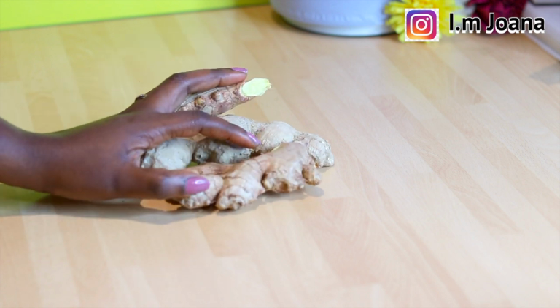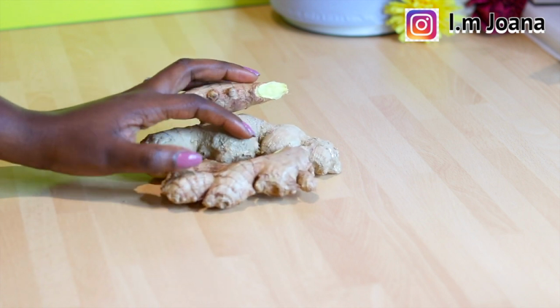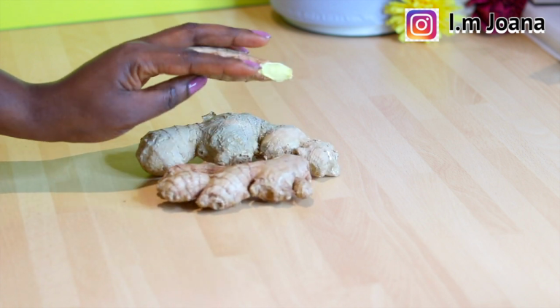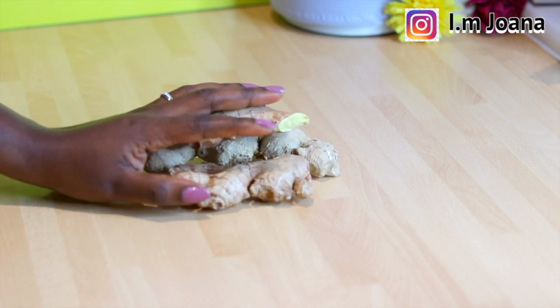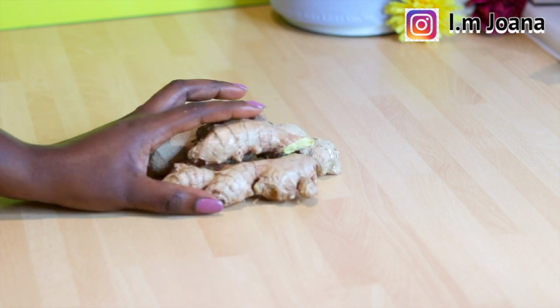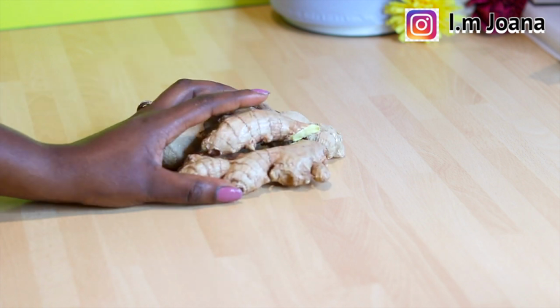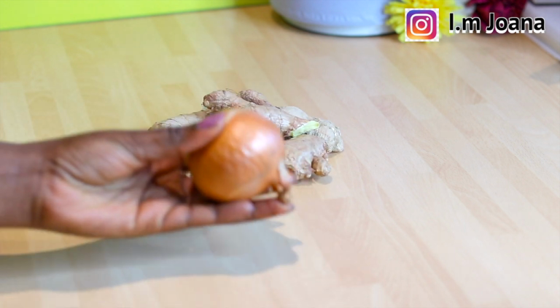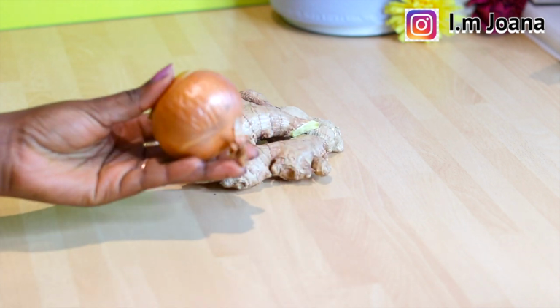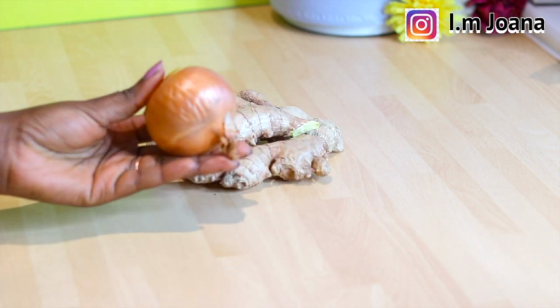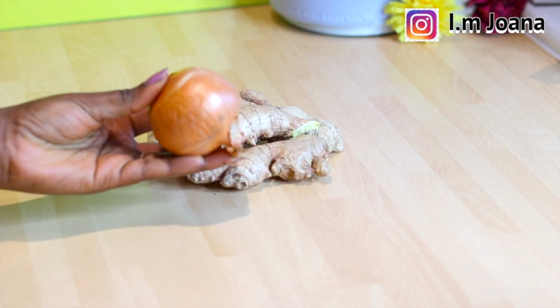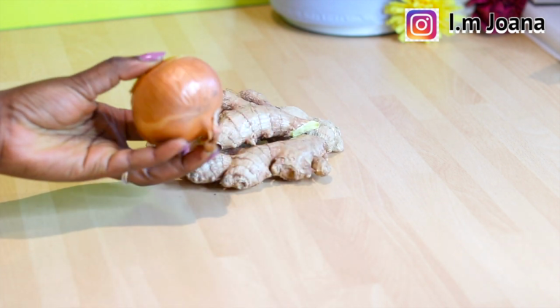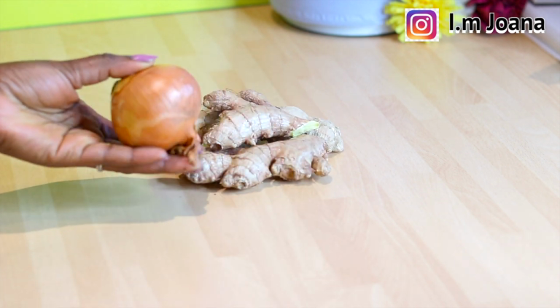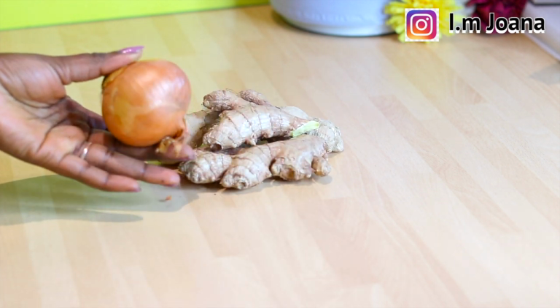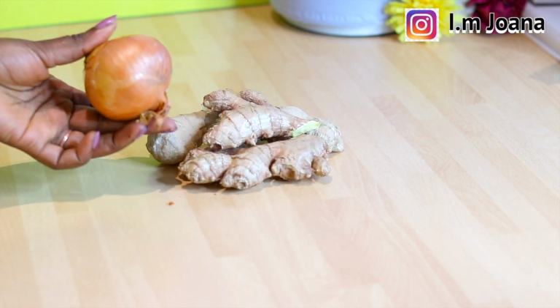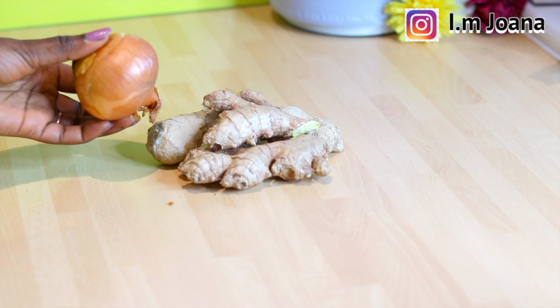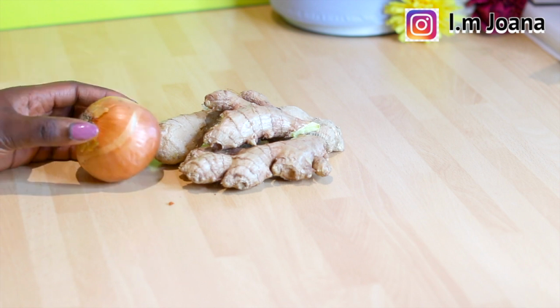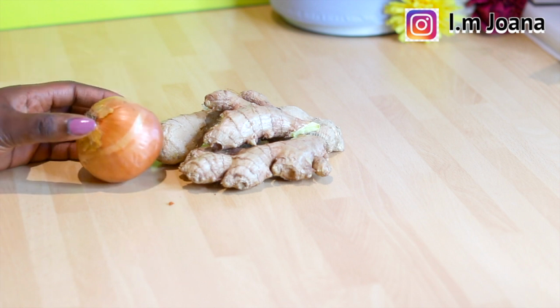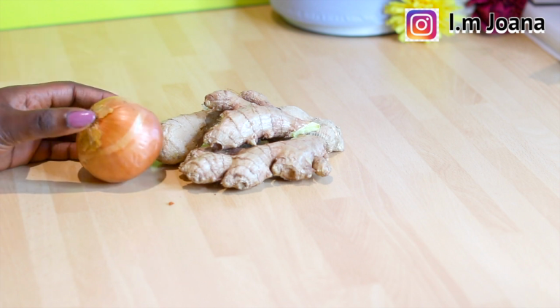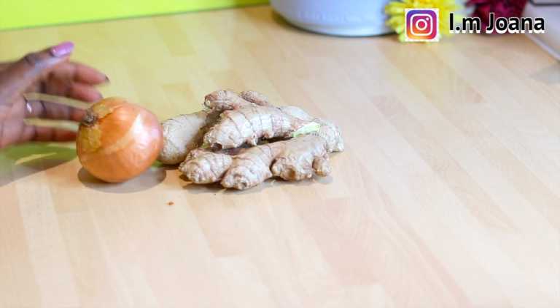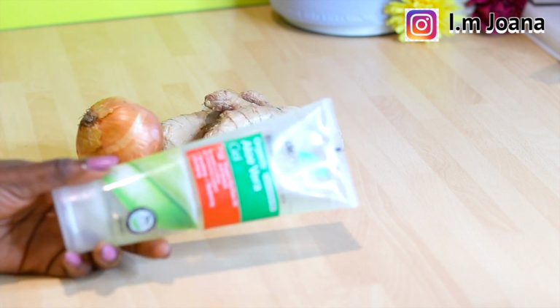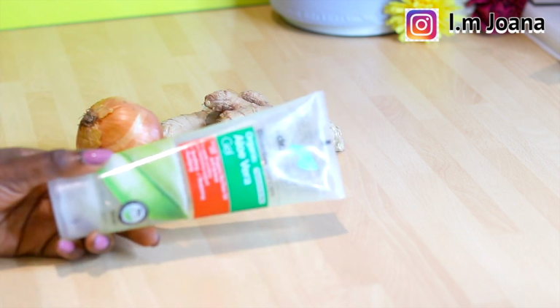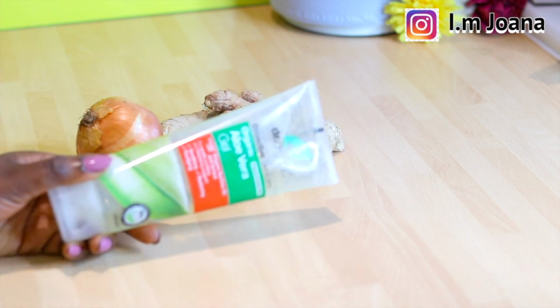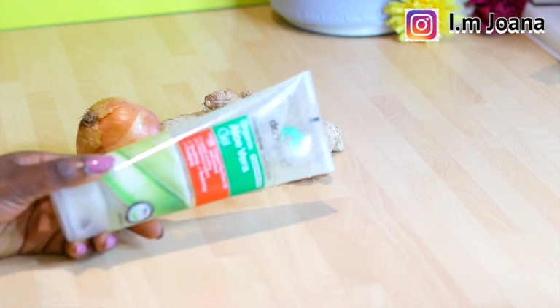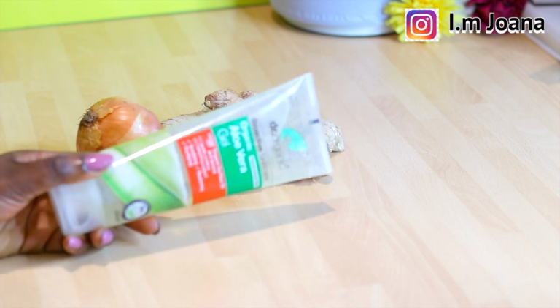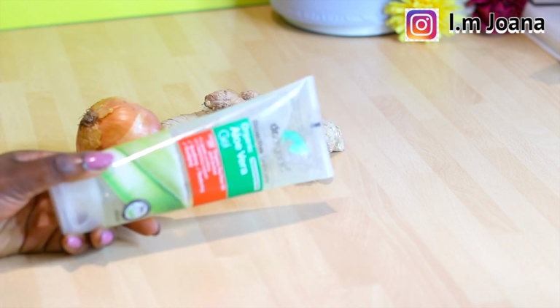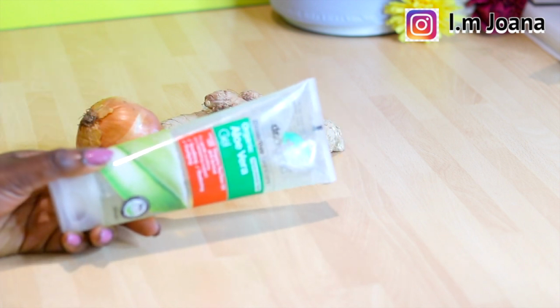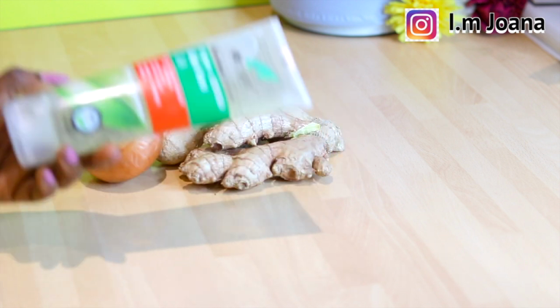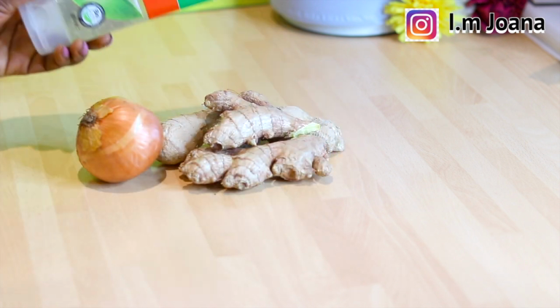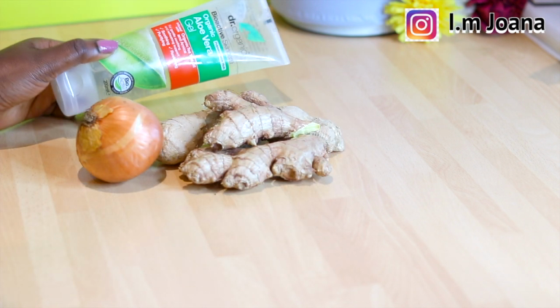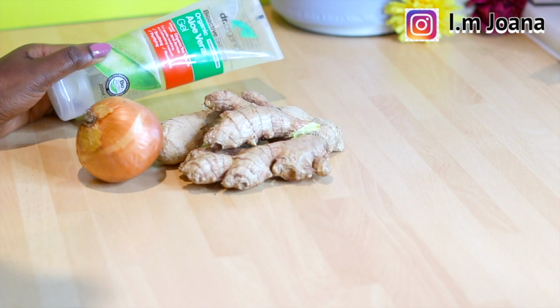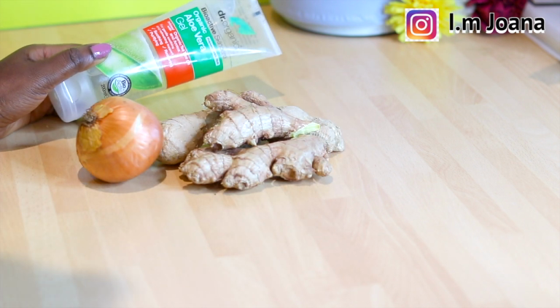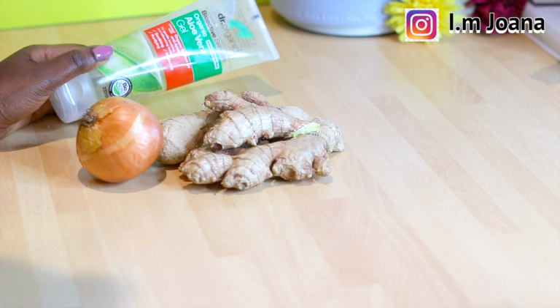The main ingredients are ginger and onion, but we will also need aloe vera gel, which is optional but will be helpful for people with a sensitive scalp.